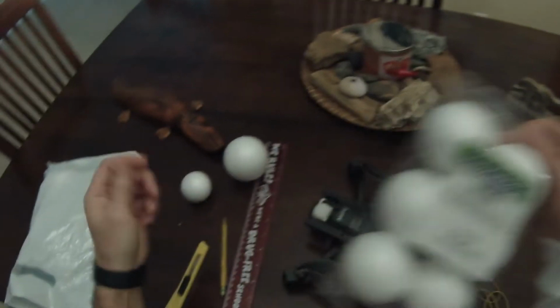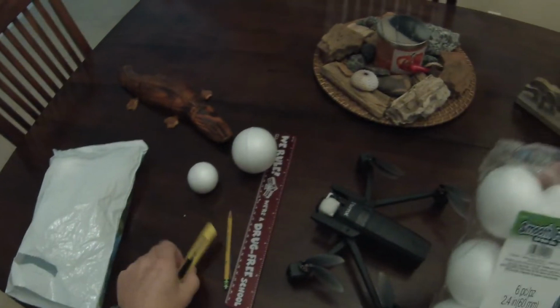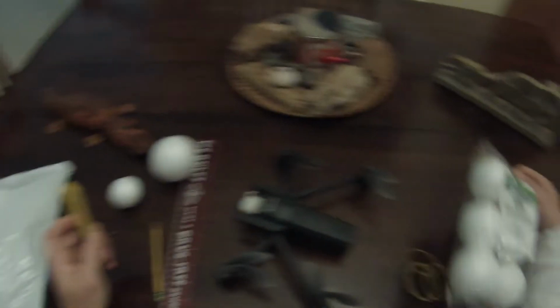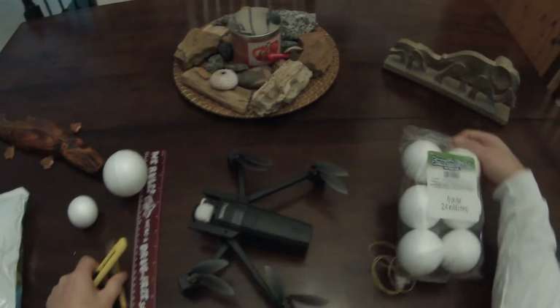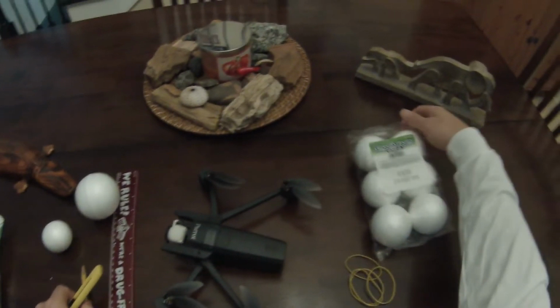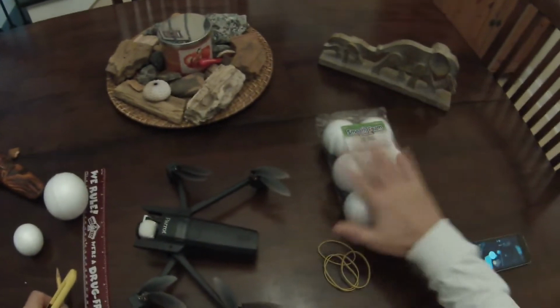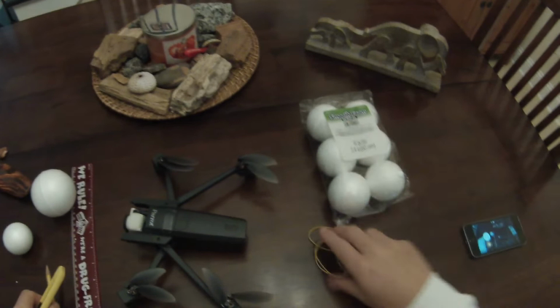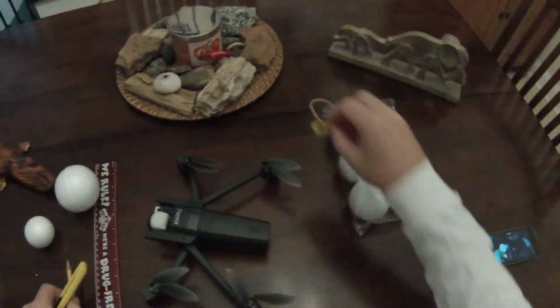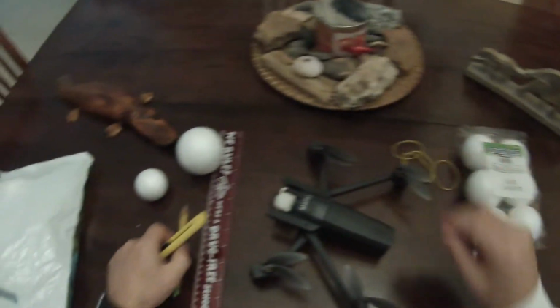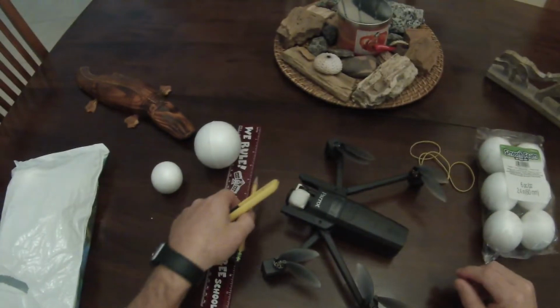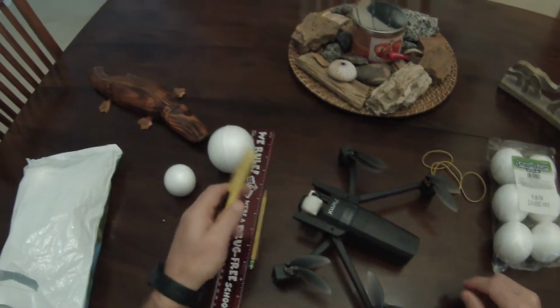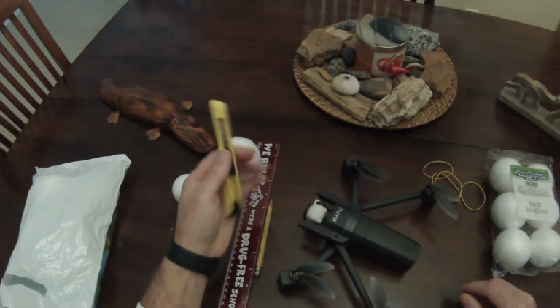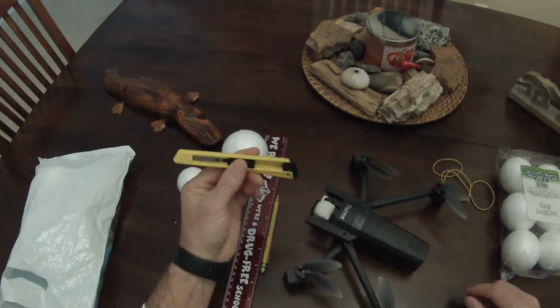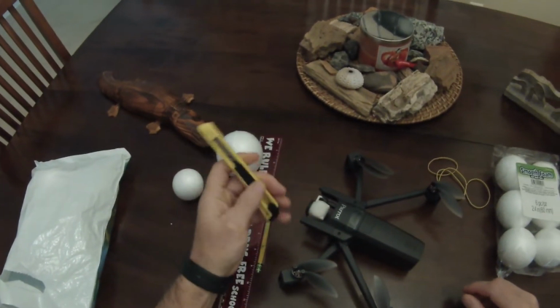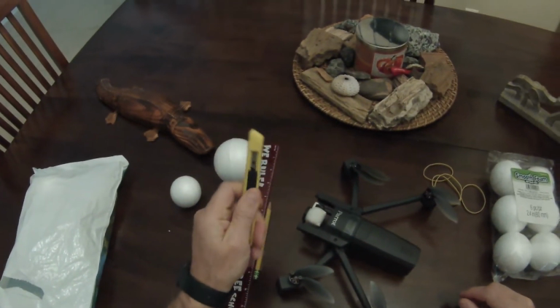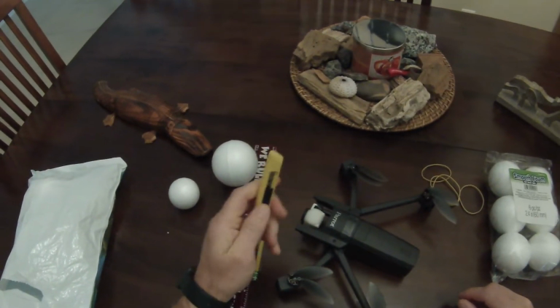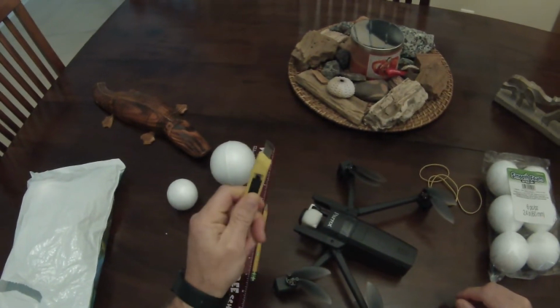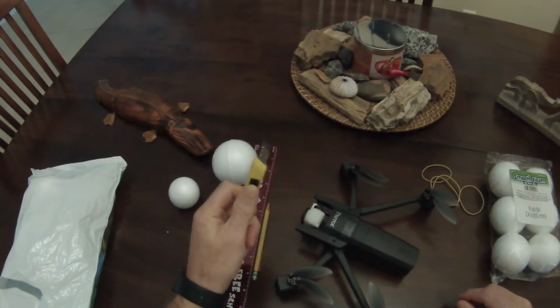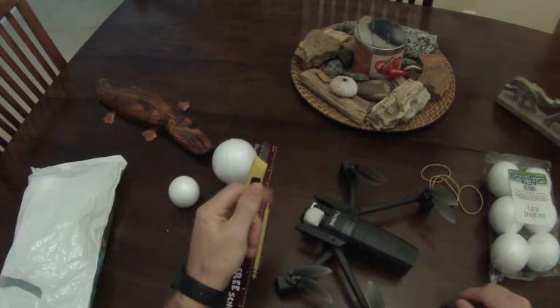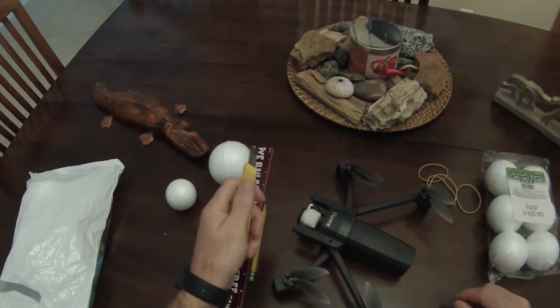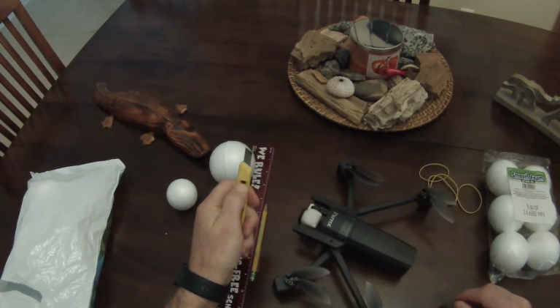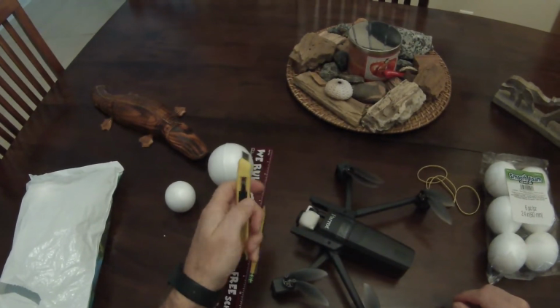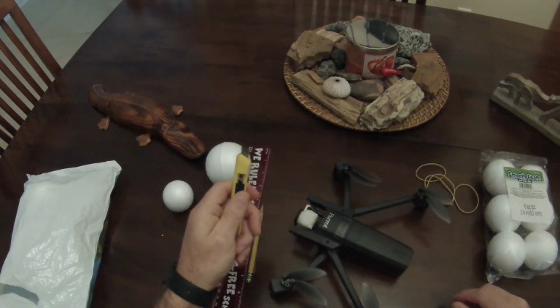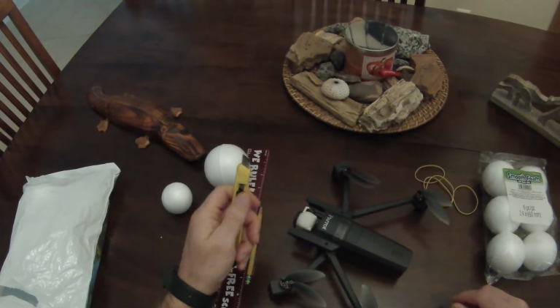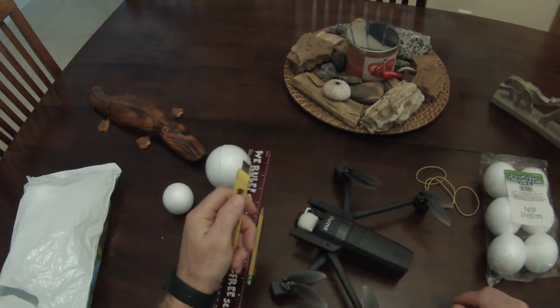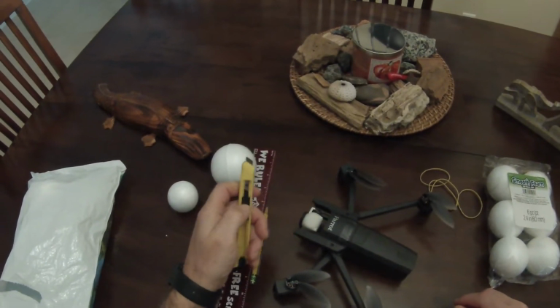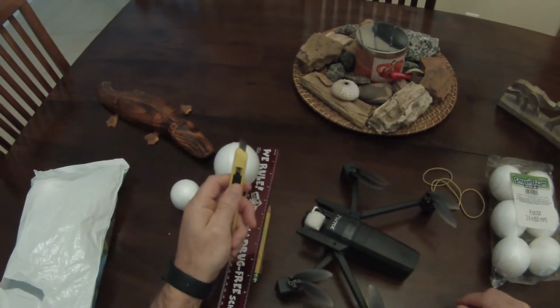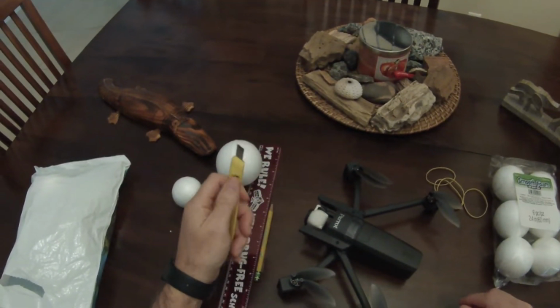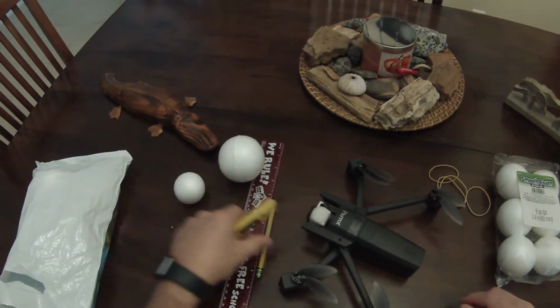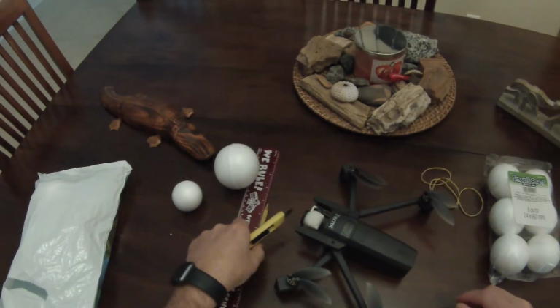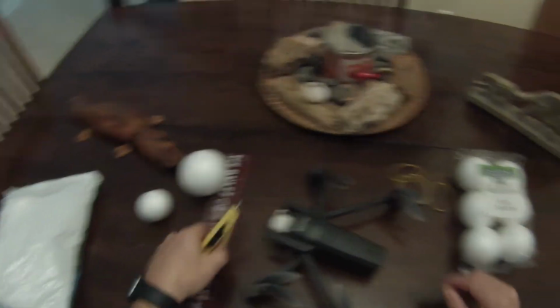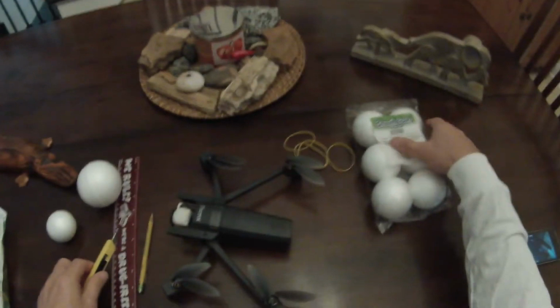So we've got the balls, the bands, a ruler, and a little cutter tool. It's not very high tech — it just needs to be able to go in there about a half an inch. You don't want to go too deep. And a pencil to mark them with.